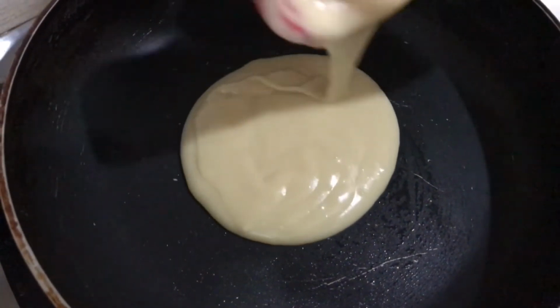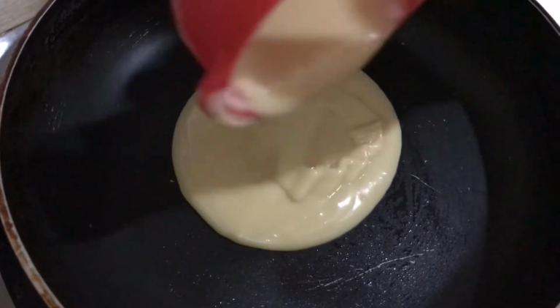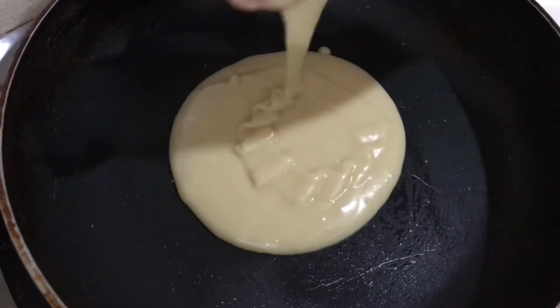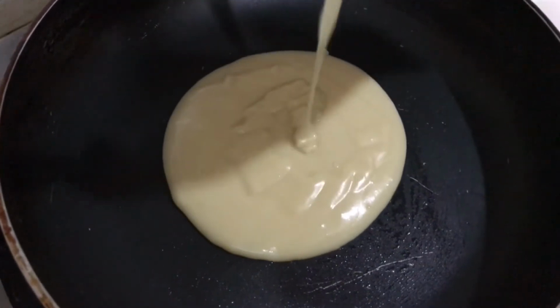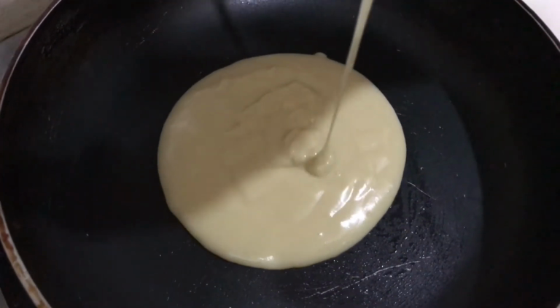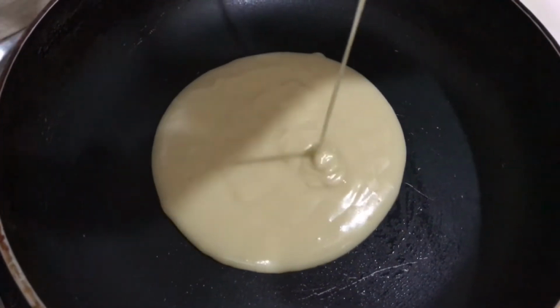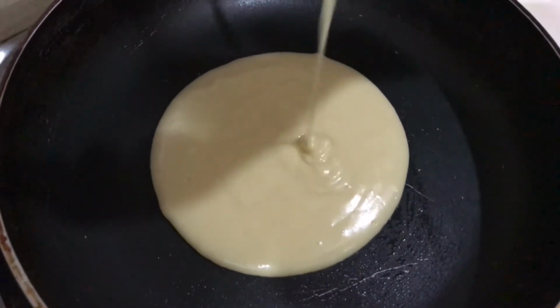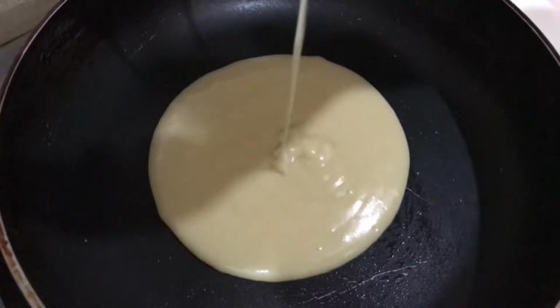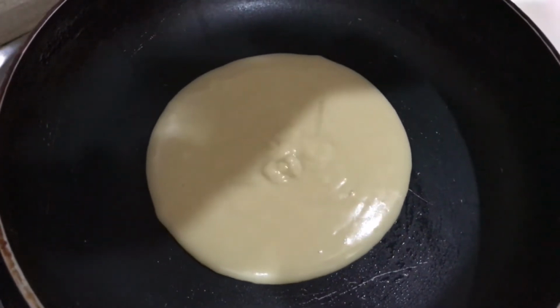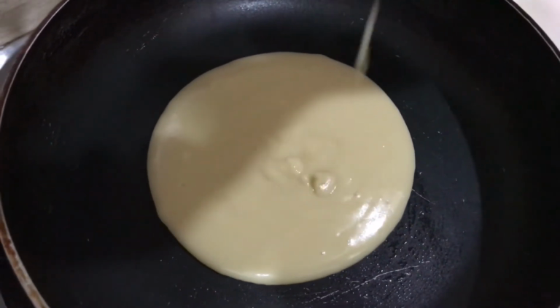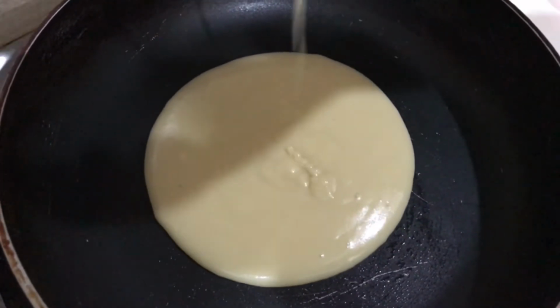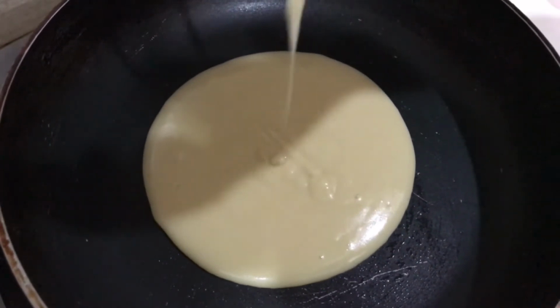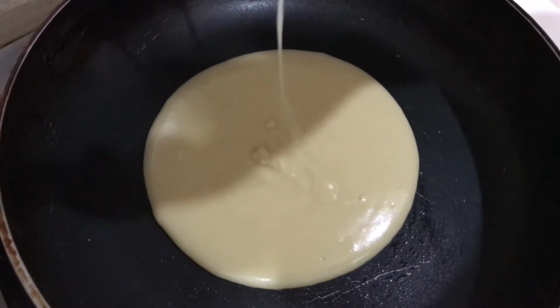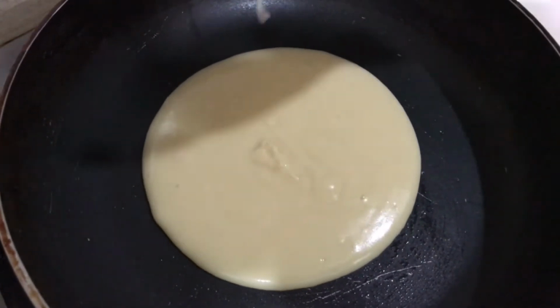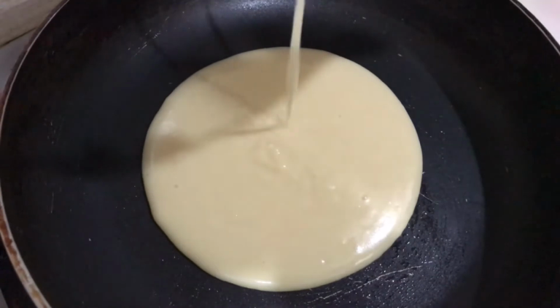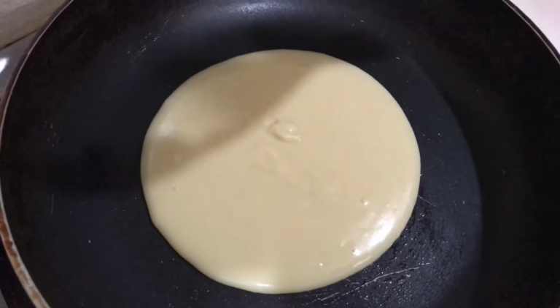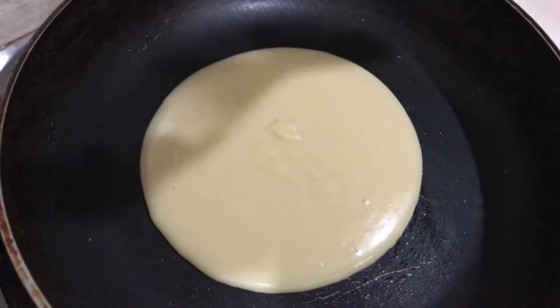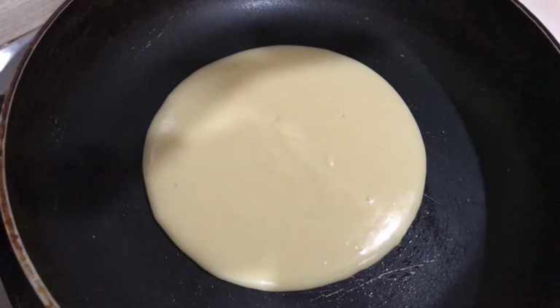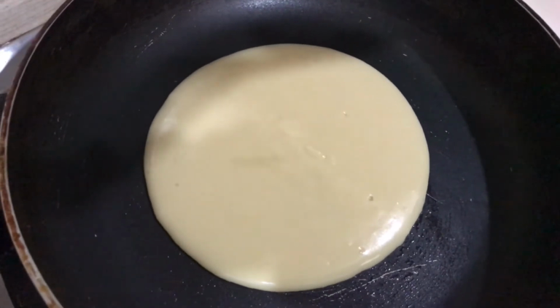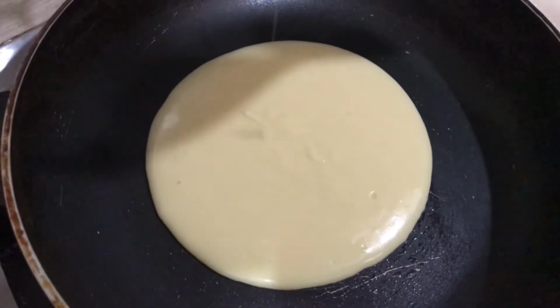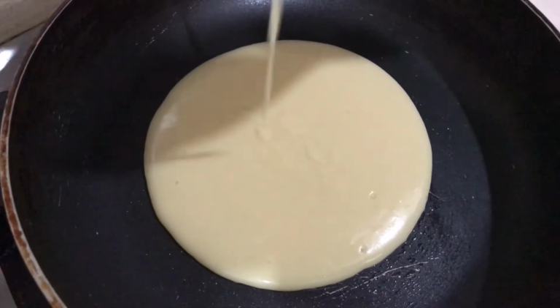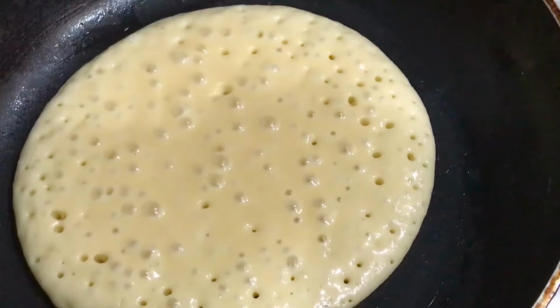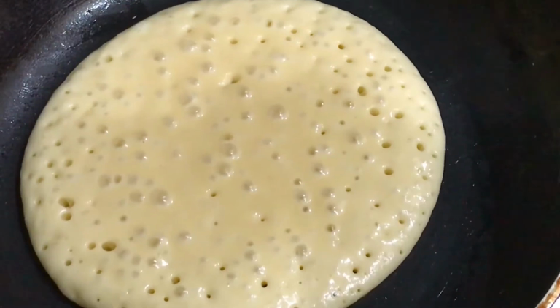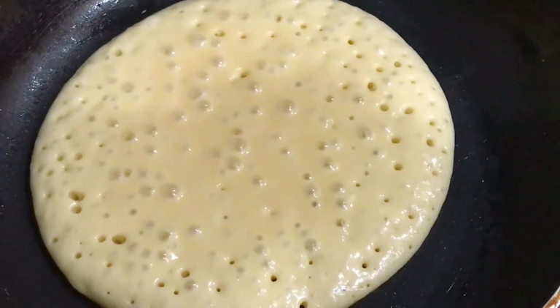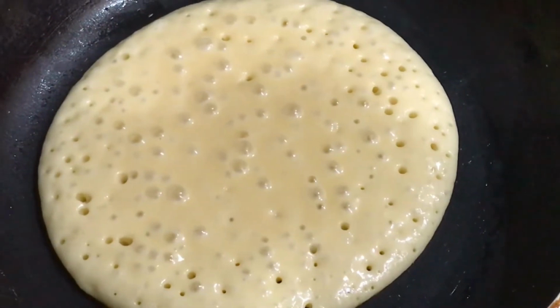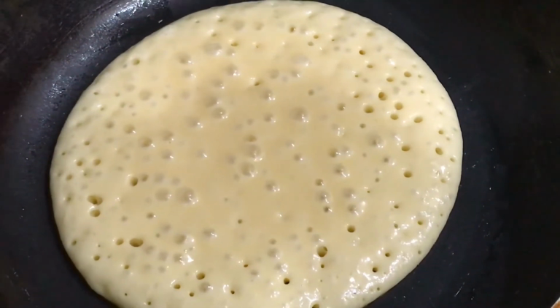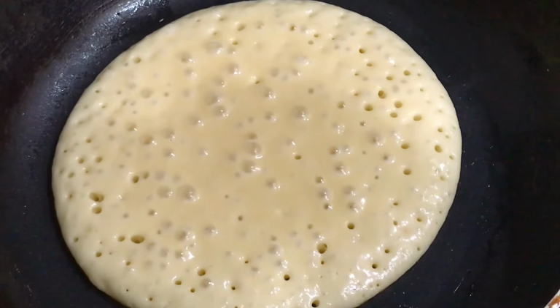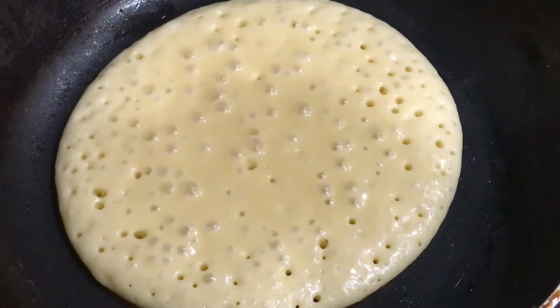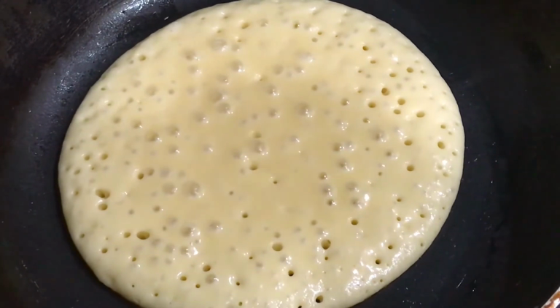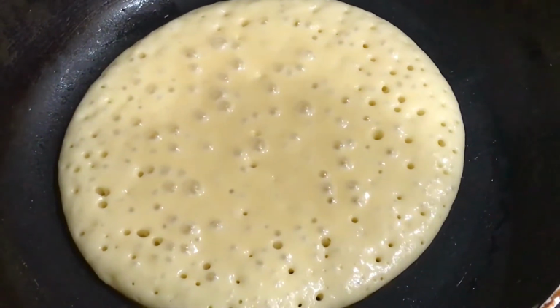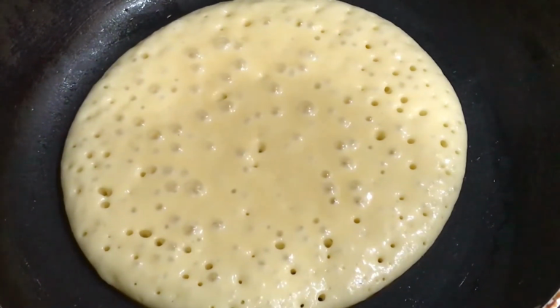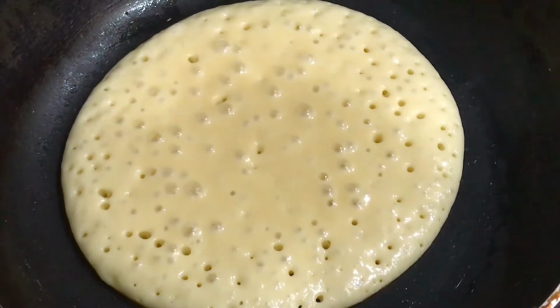With just two drops of oil, grease the pan with tissue paper. Now pour the batter for big or small sized pancakes. When the bubbles start coming, that means one side is ready and you have to flip the pancake.